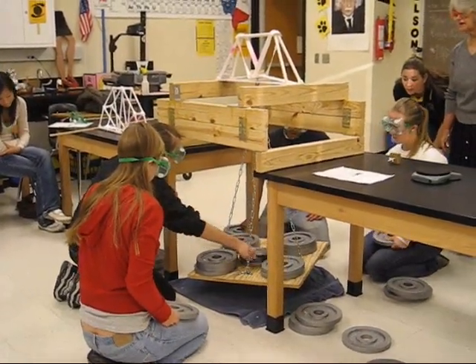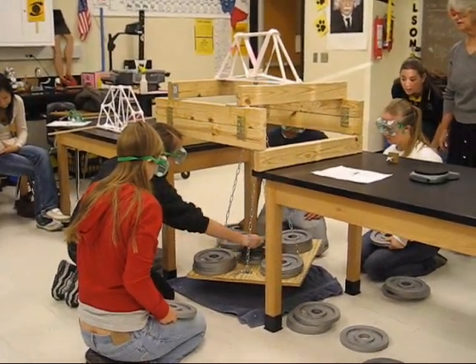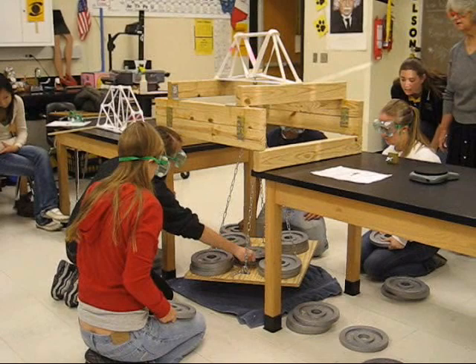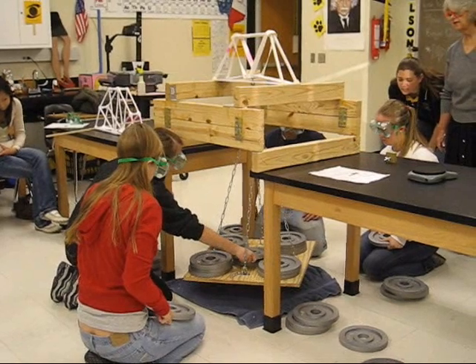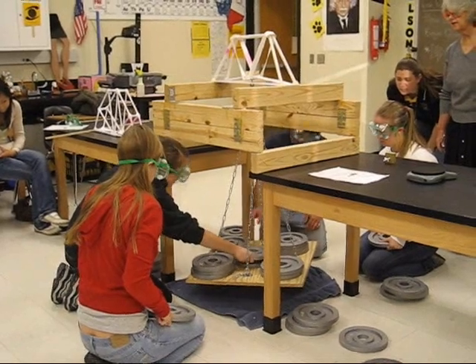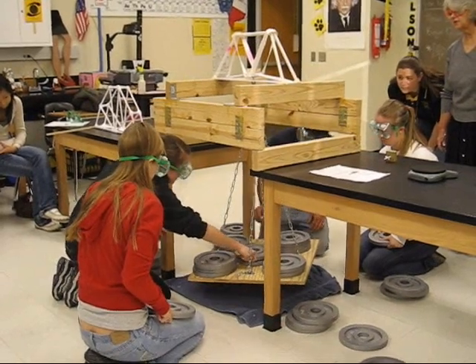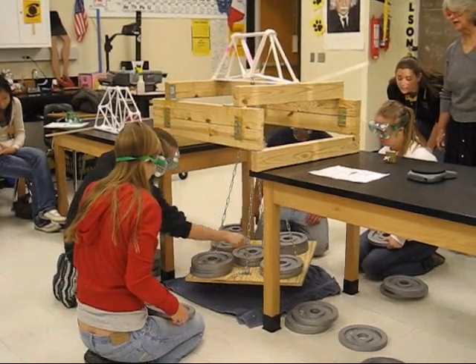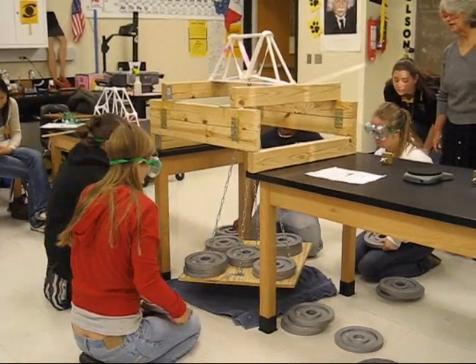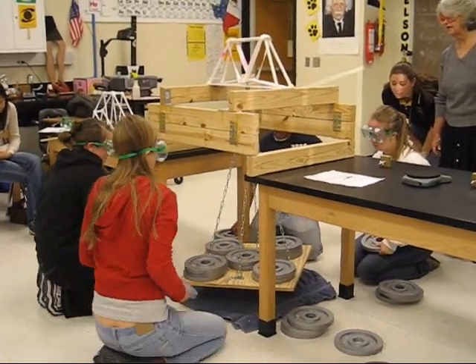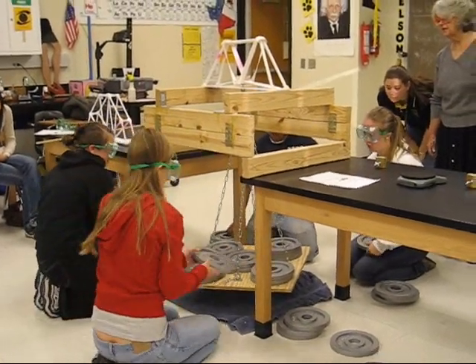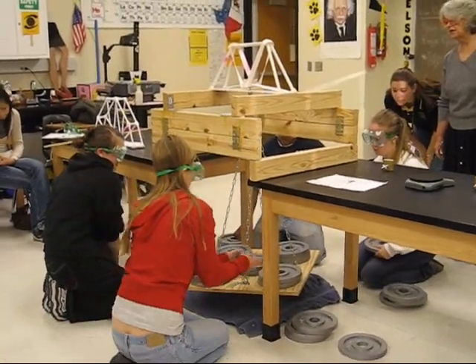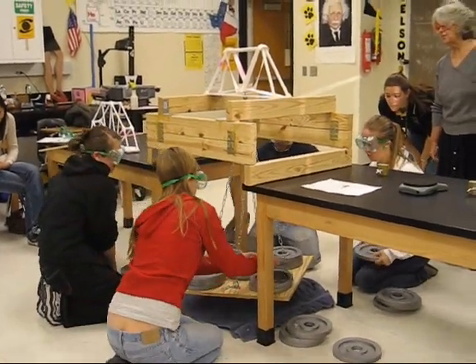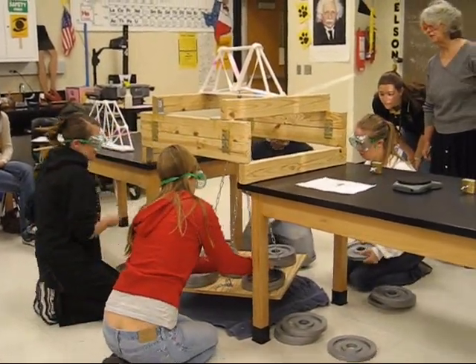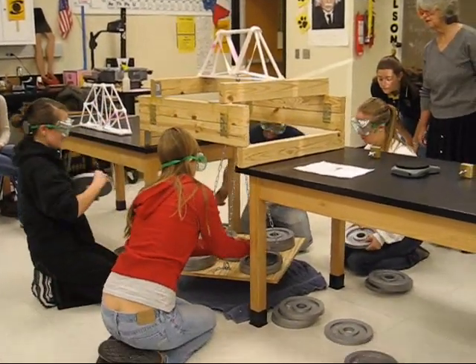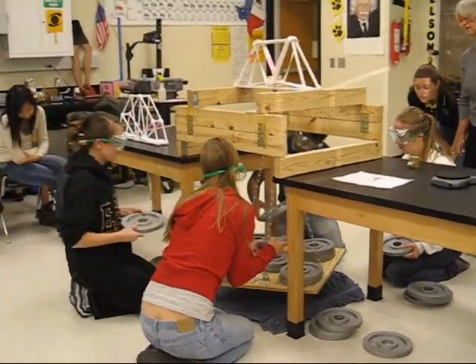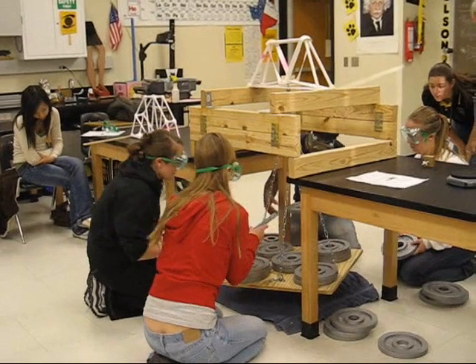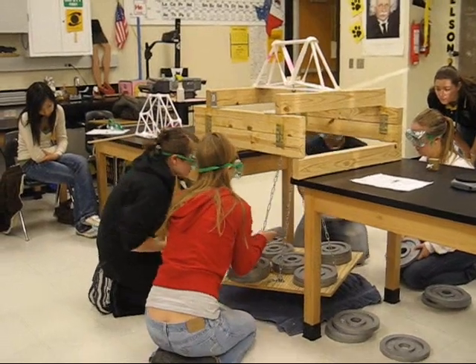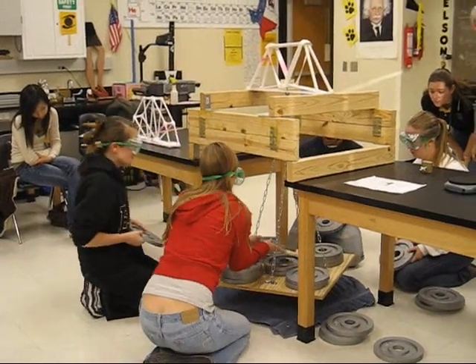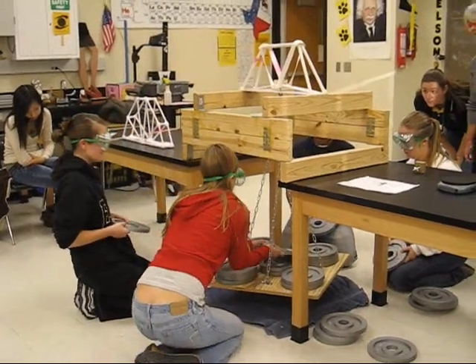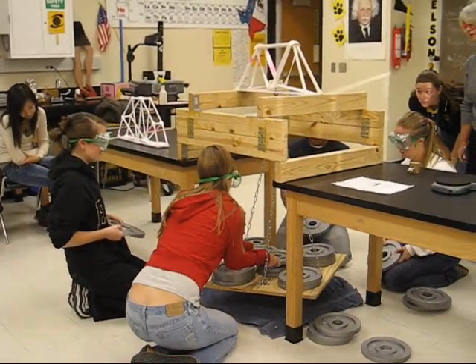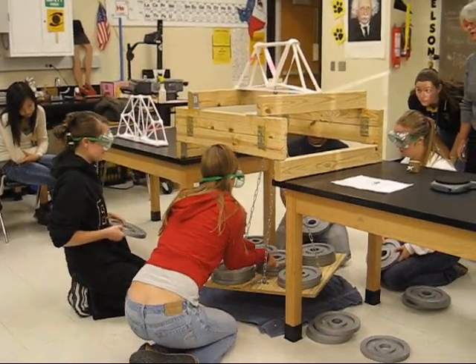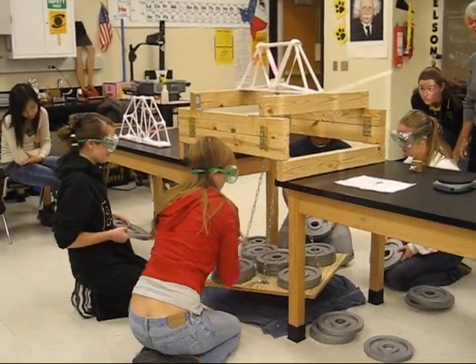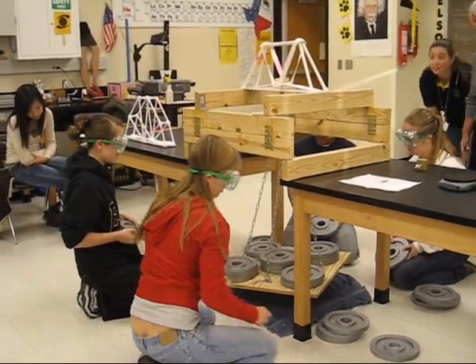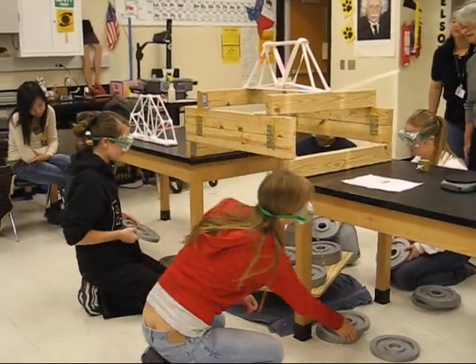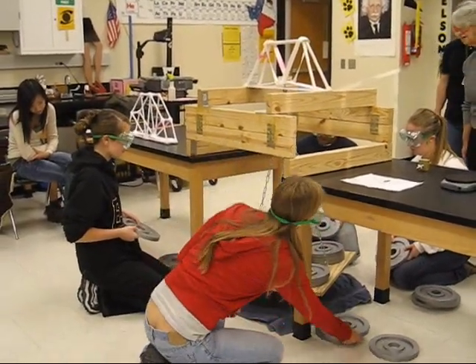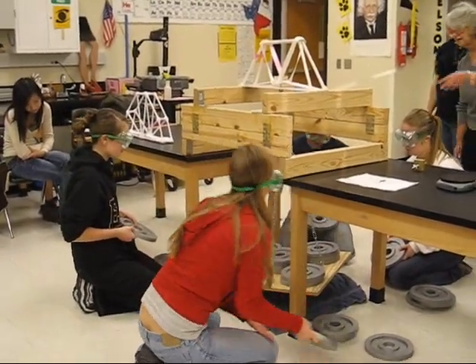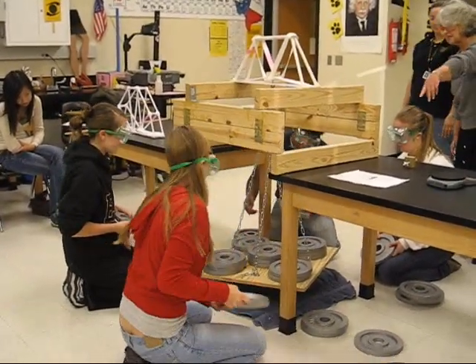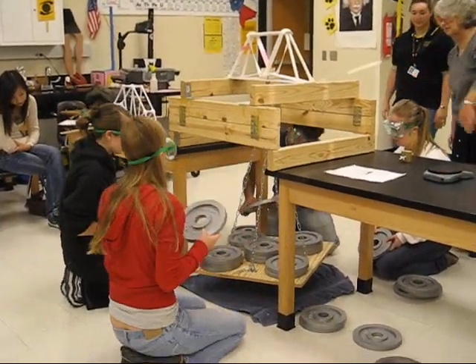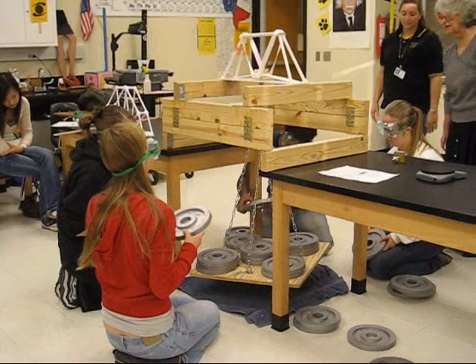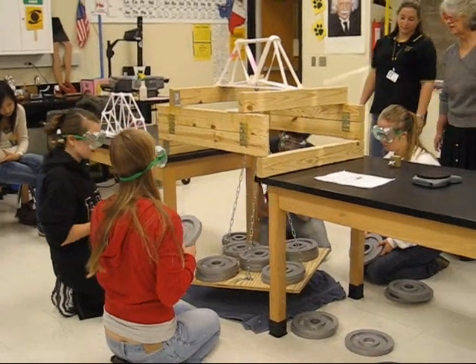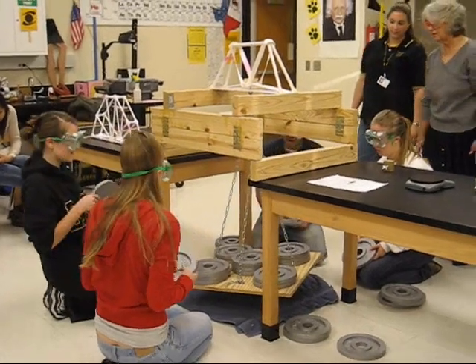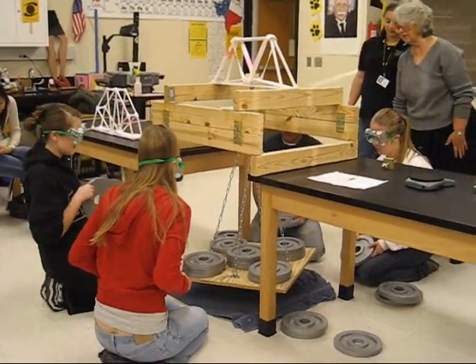And 120. Let's put another one in the middle. Another one in the middle. 130. Opposite one. Go.